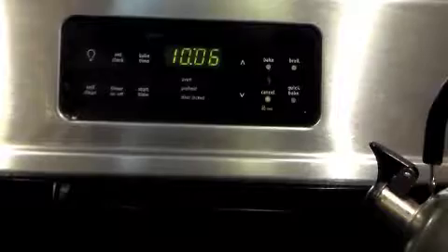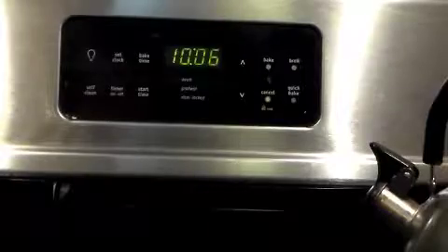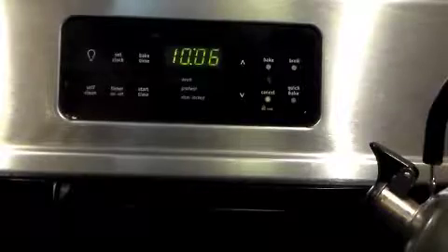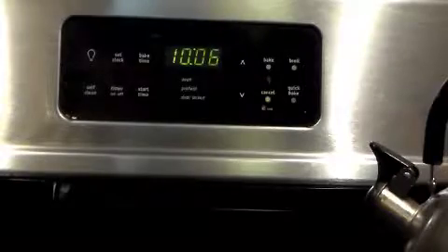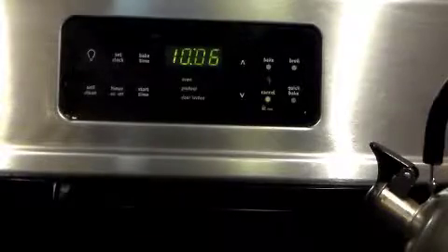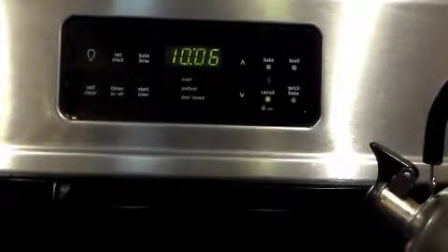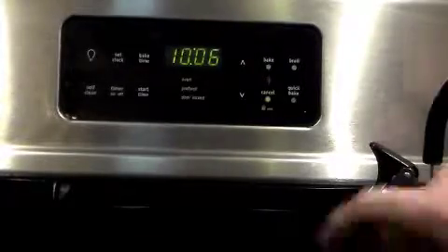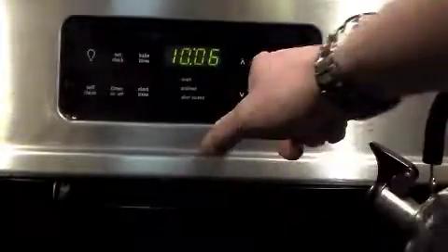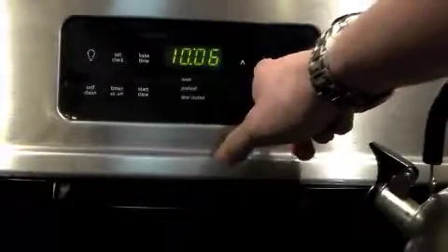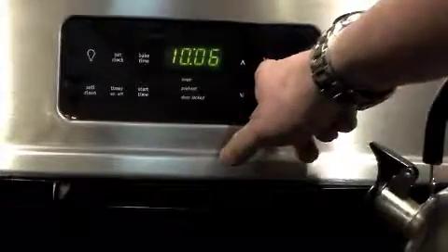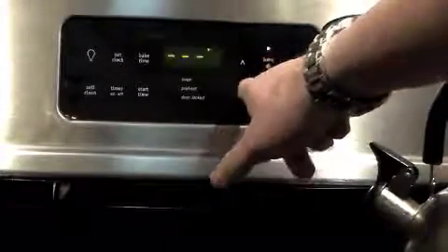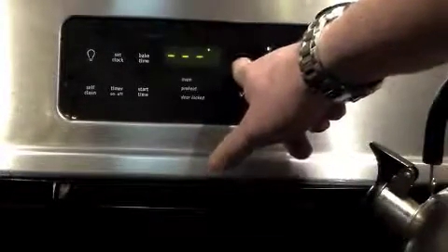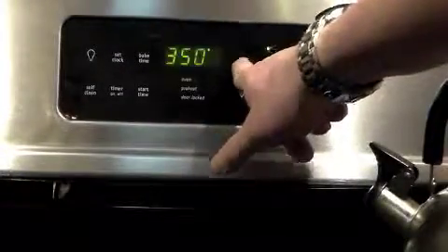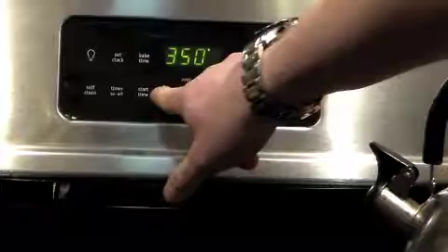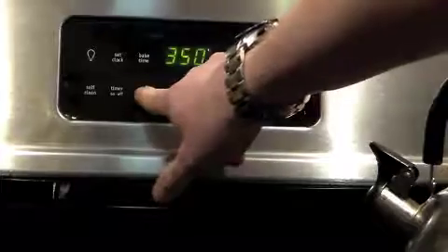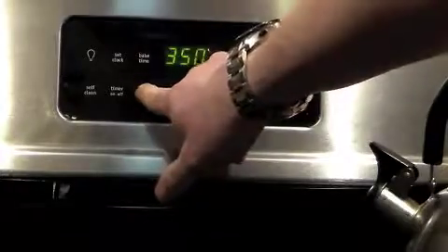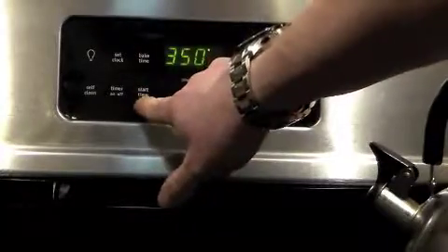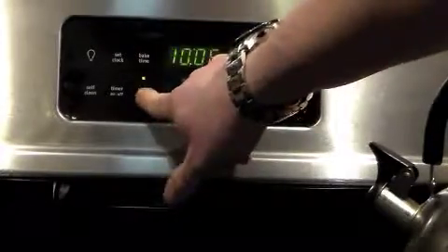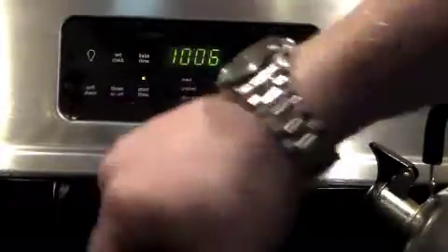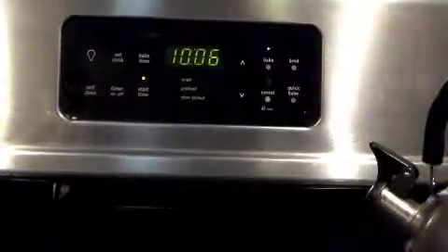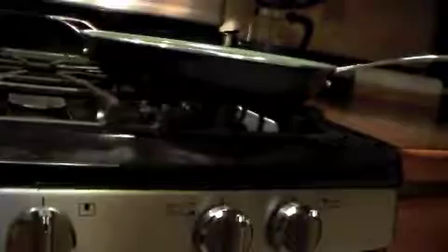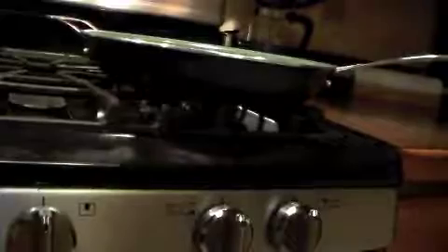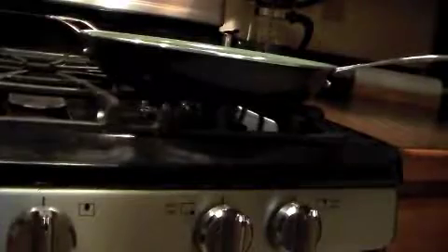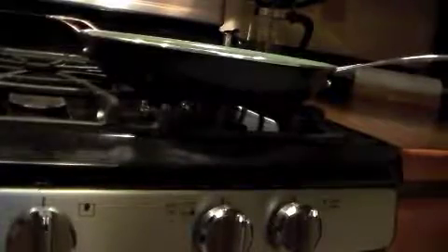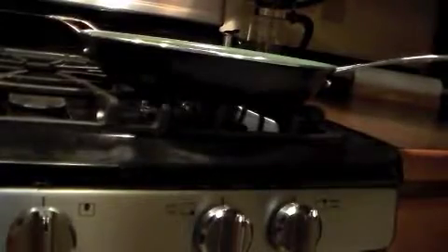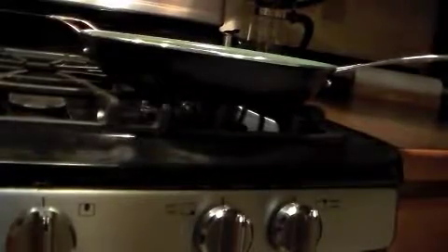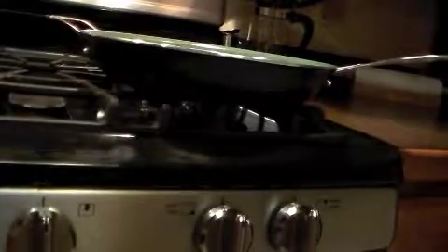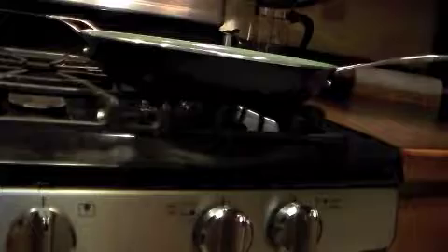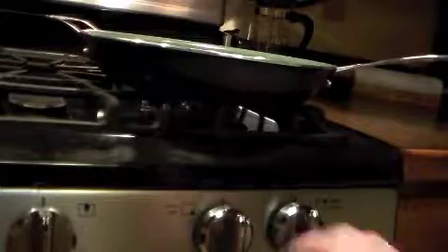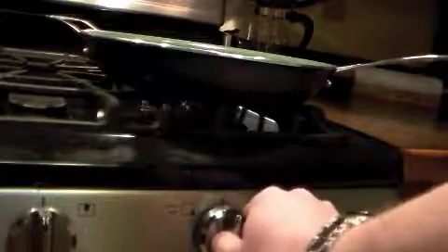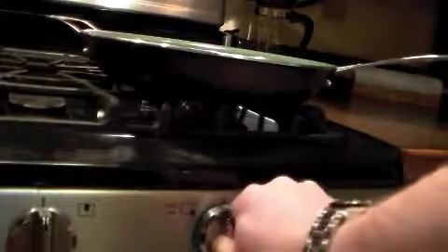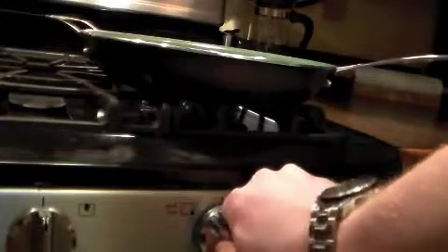The first thing you want to do is preheat your oven to 350 degrees. Next, heat up a non-stick skillet with some oil in it.